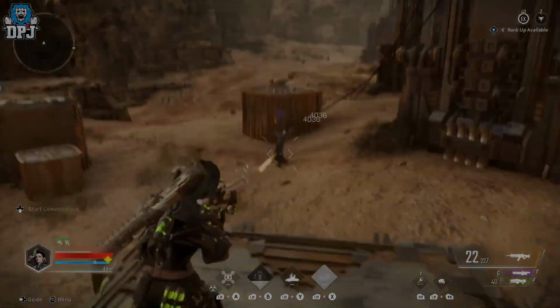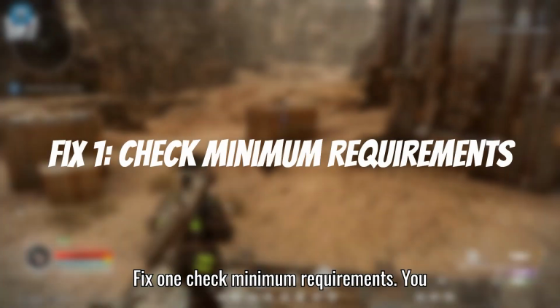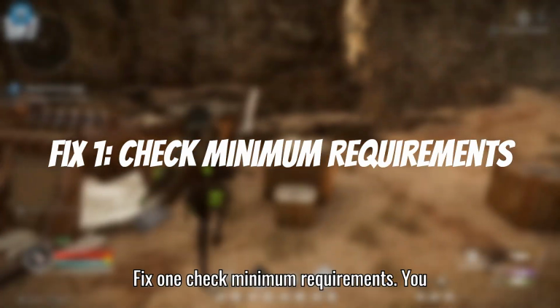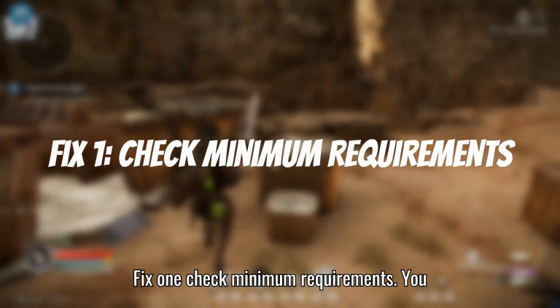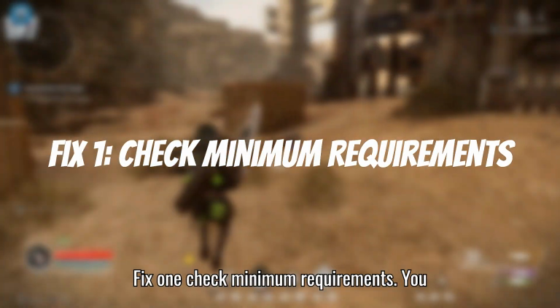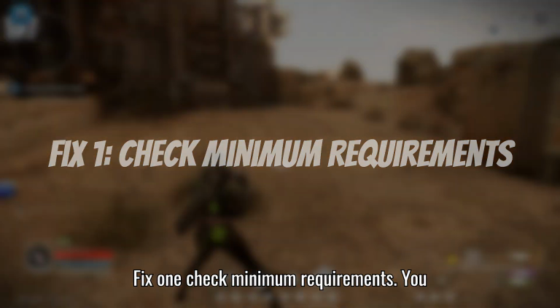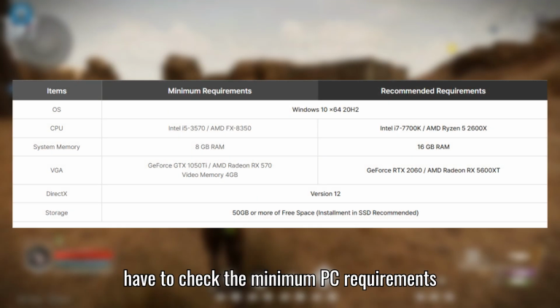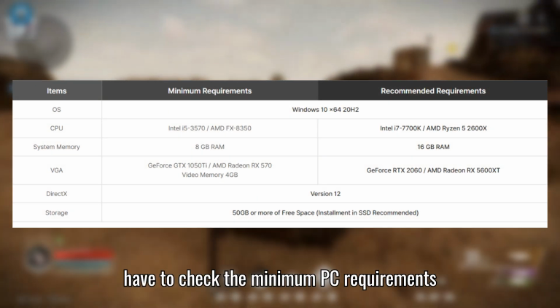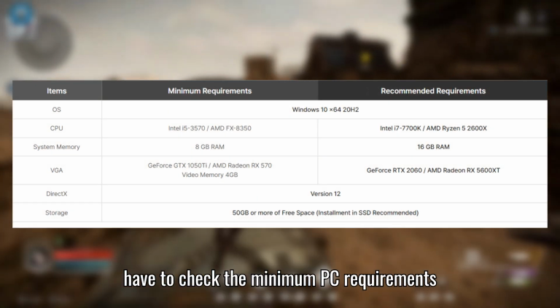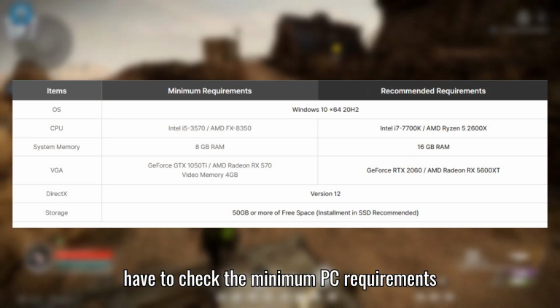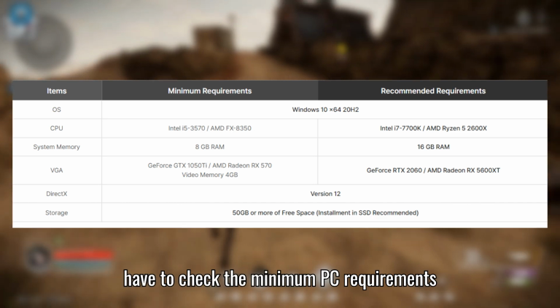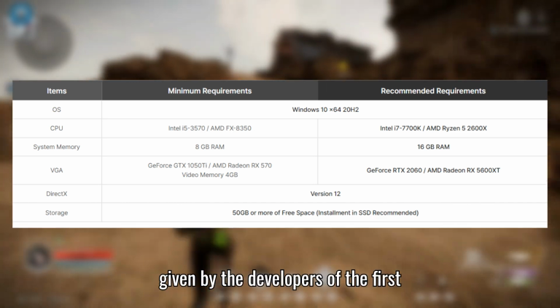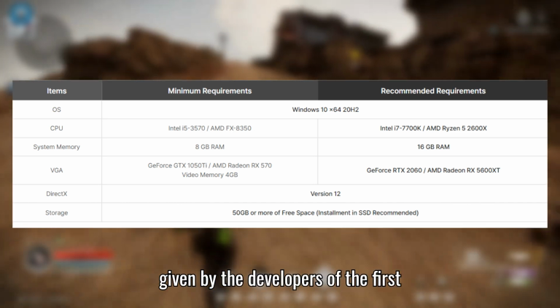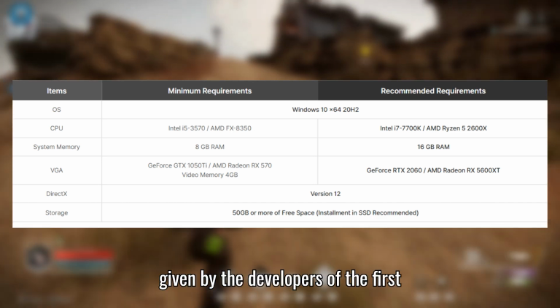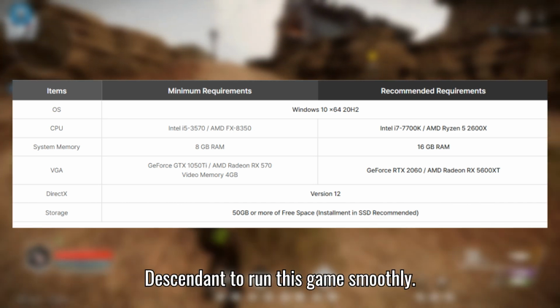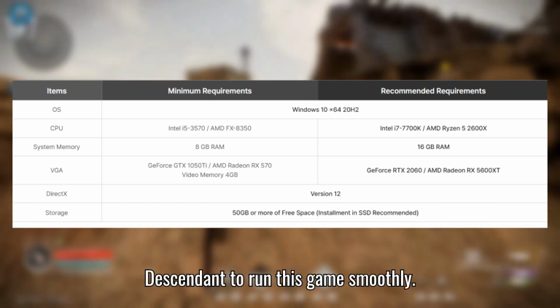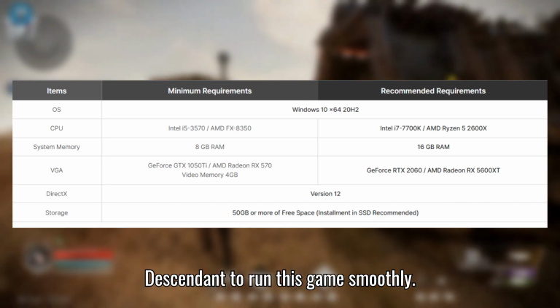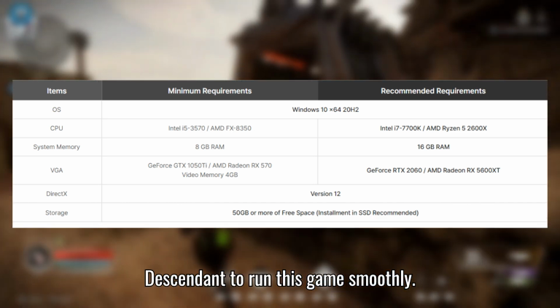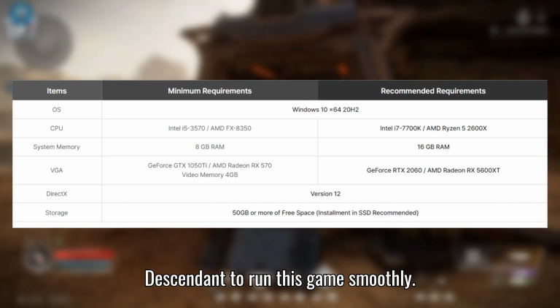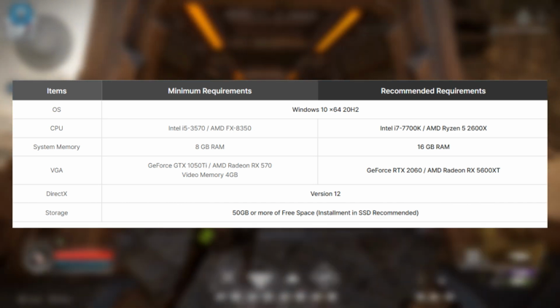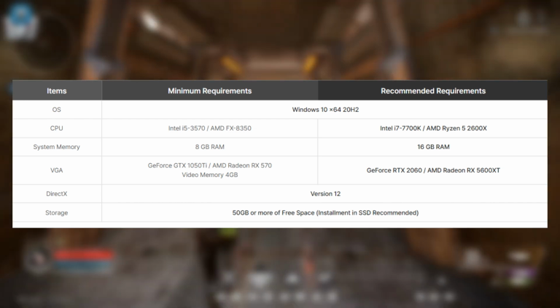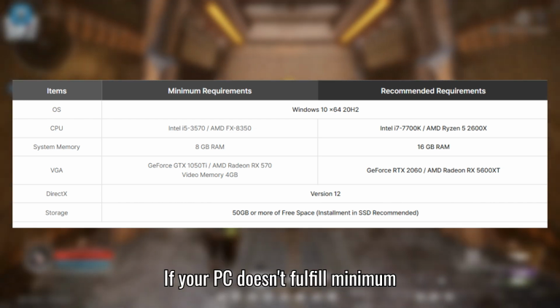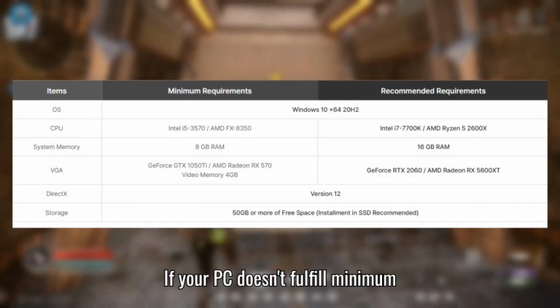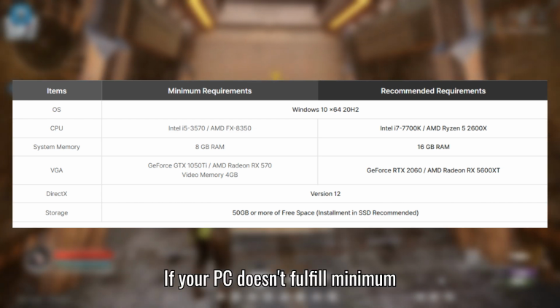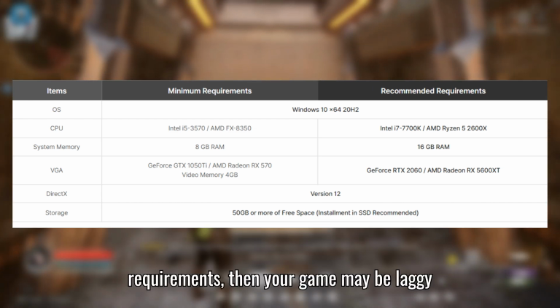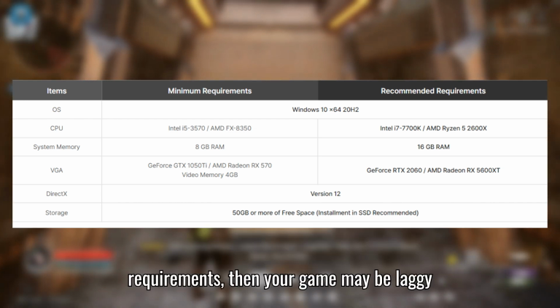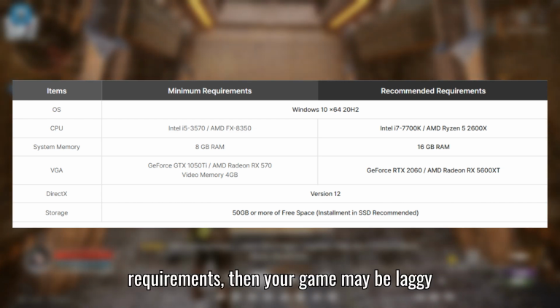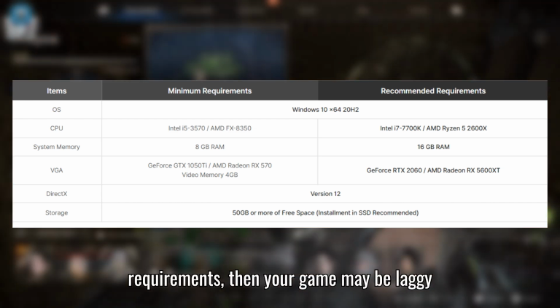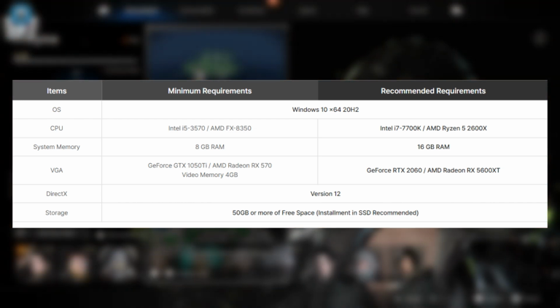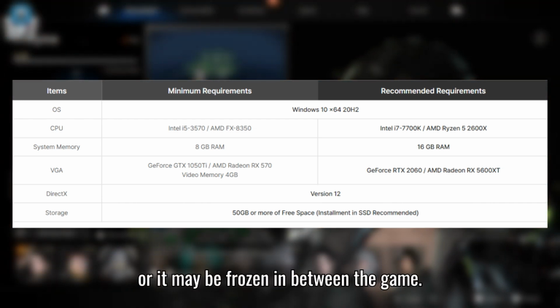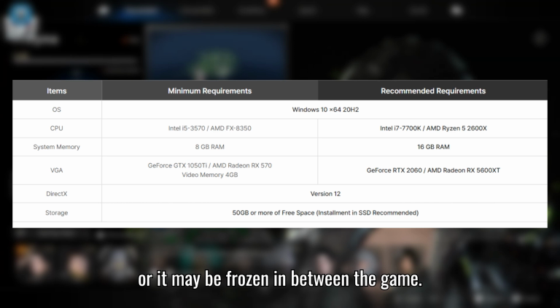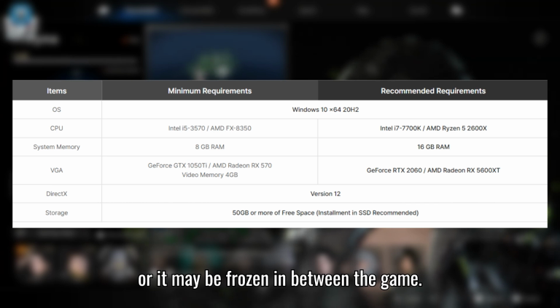Fix 1: Check minimum requirements. You have to check the minimum PC requirements given by the developers of the First Descendant to run this game smoothly. If your PC doesn't fulfill the minimum requirements, then your game may be laggy or it may be frozen in between the game.